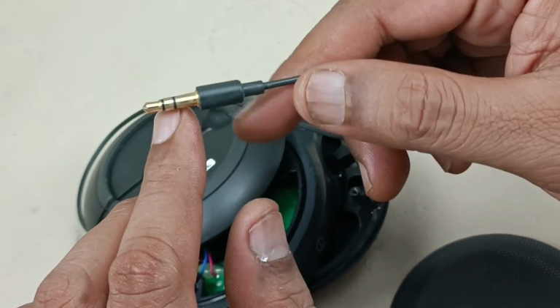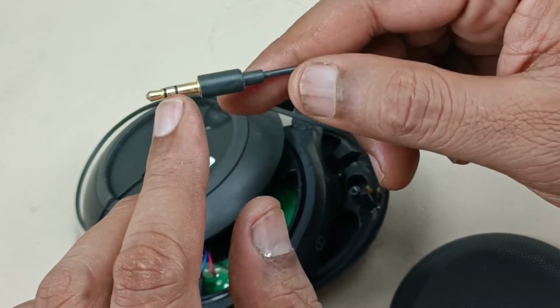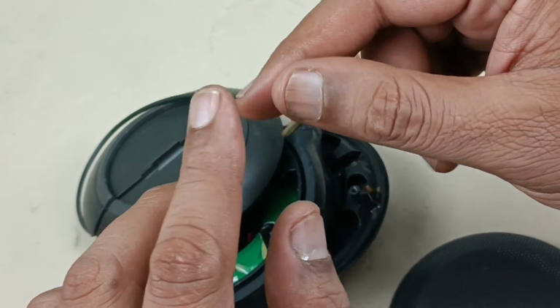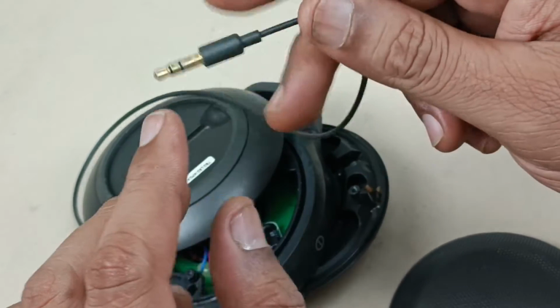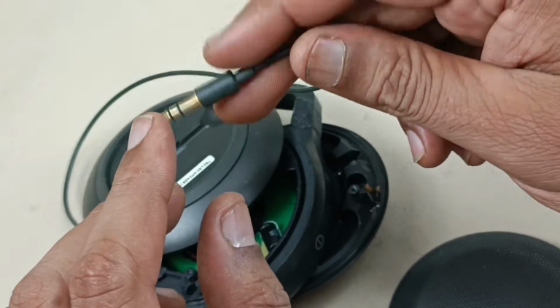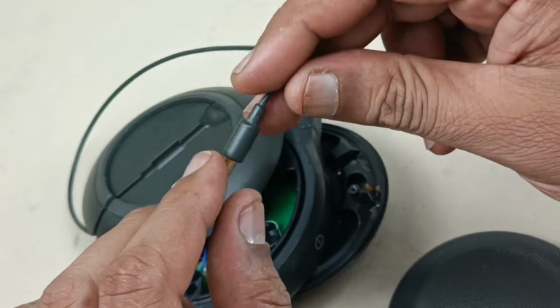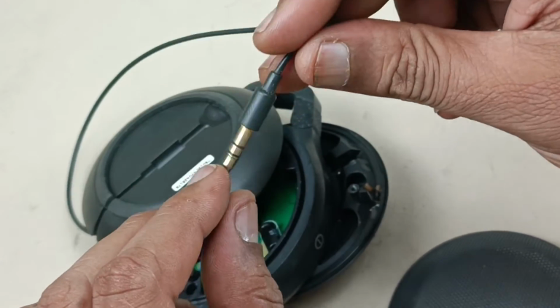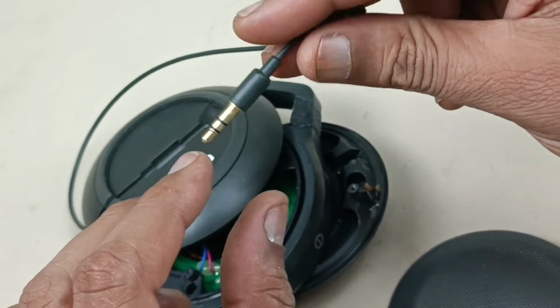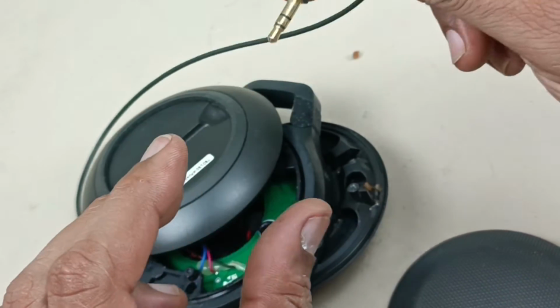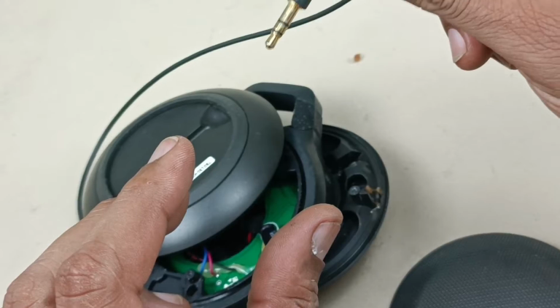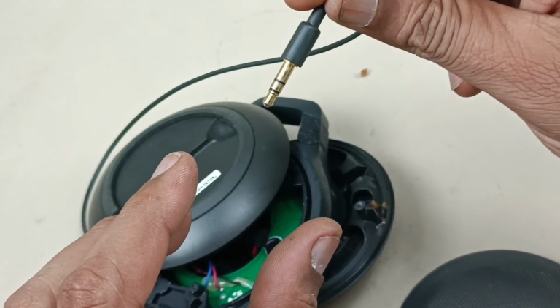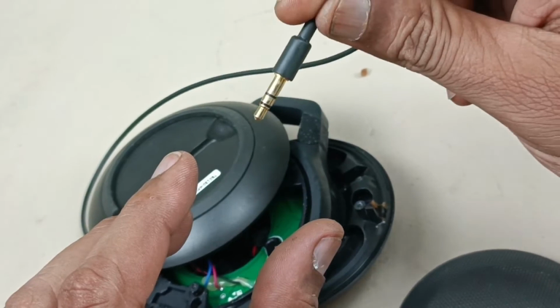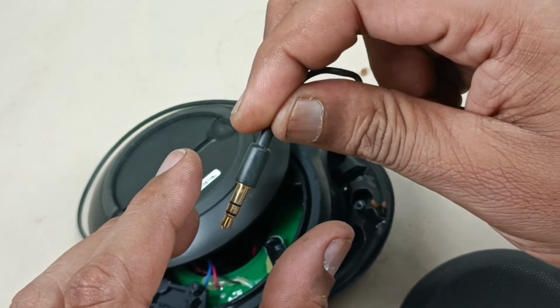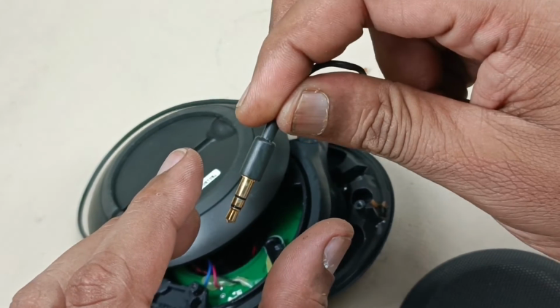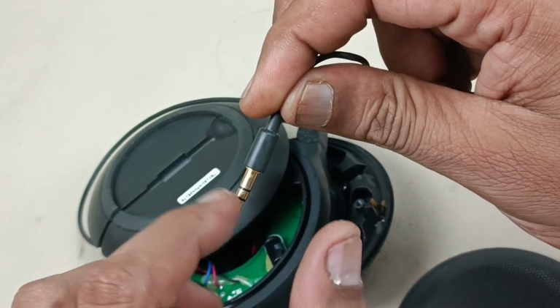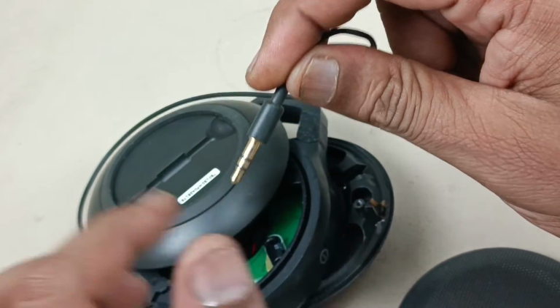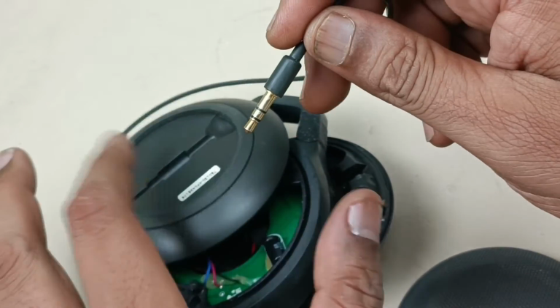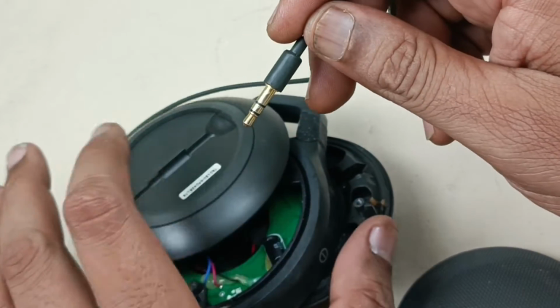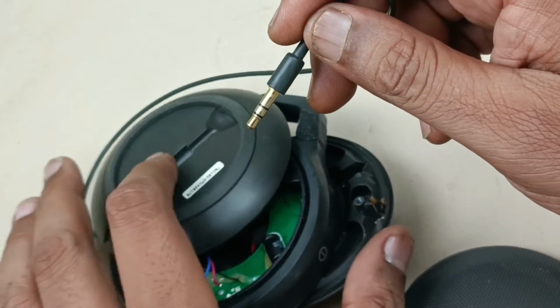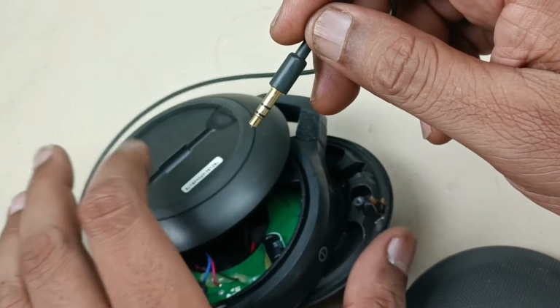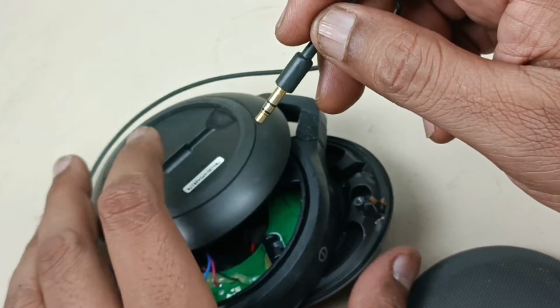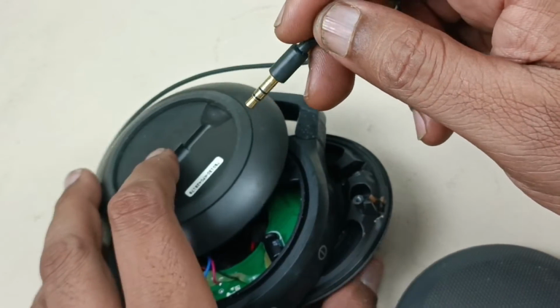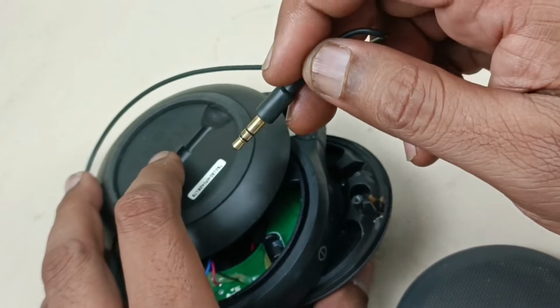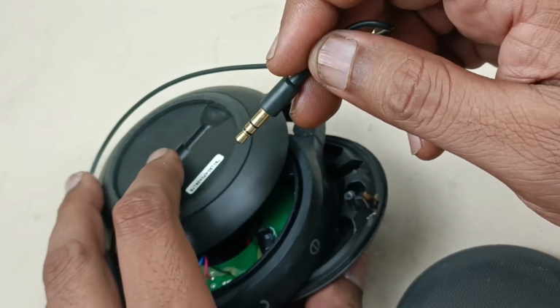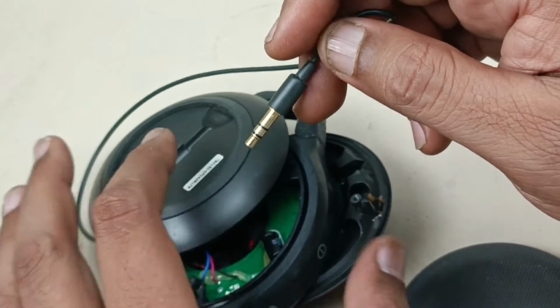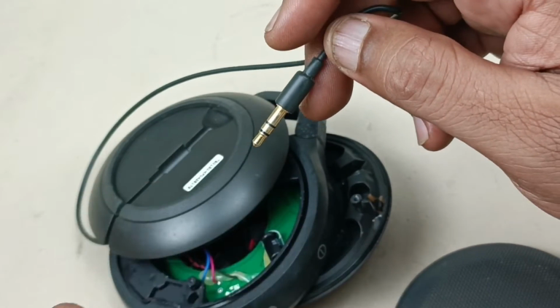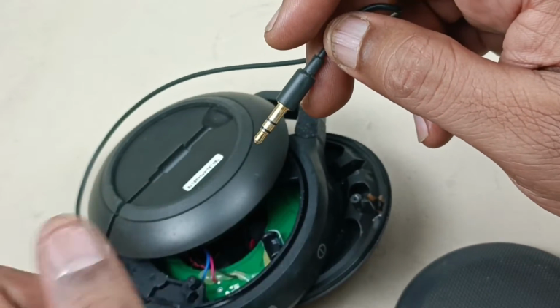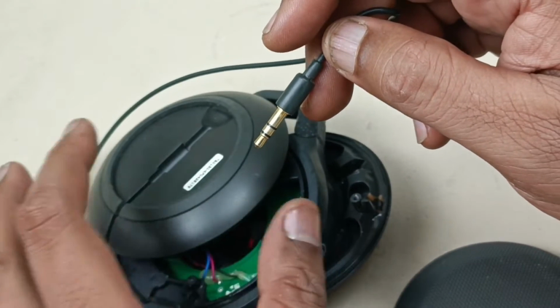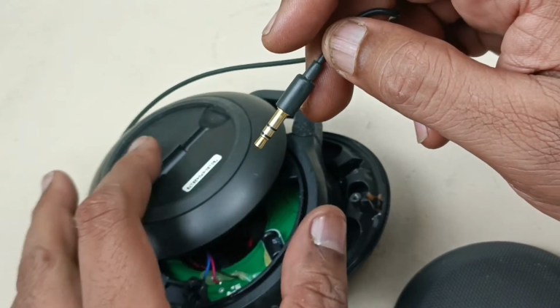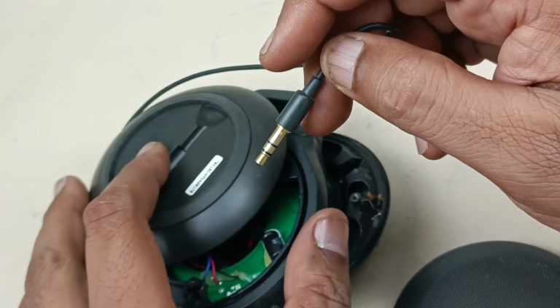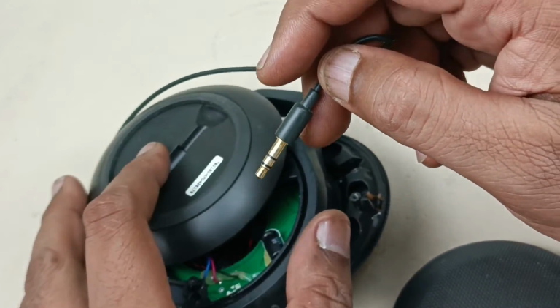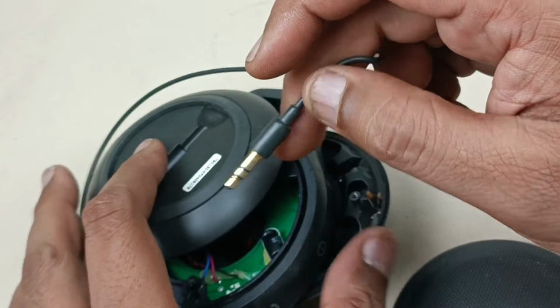So if you connect this jack to a mobile, the speaker will start playing the song if you play the song from the mobile.